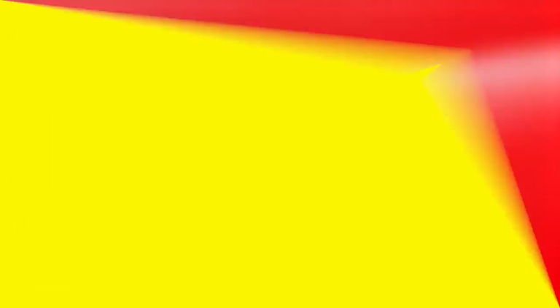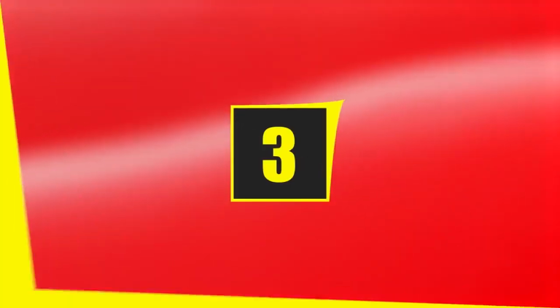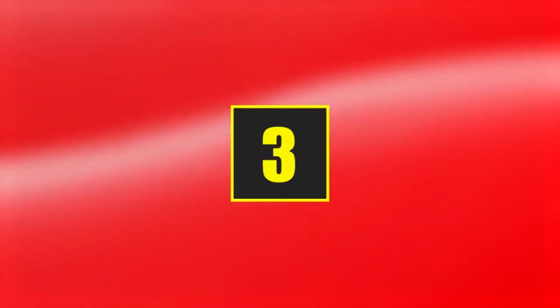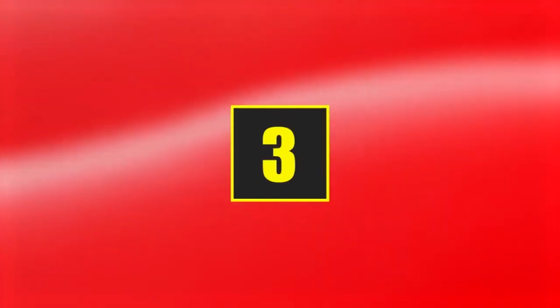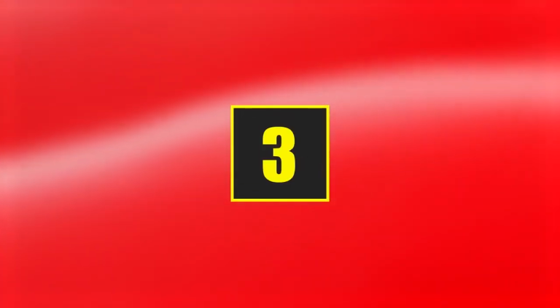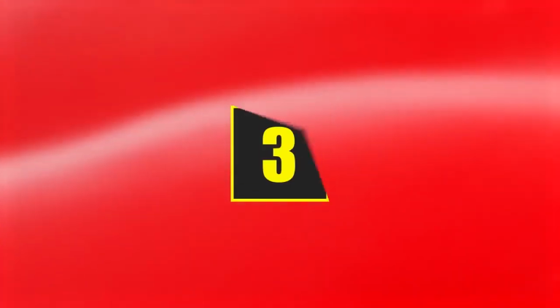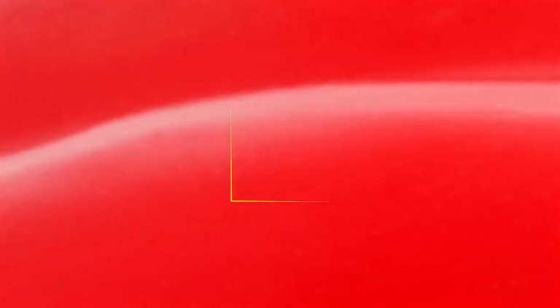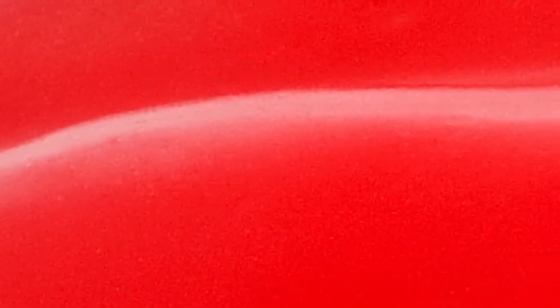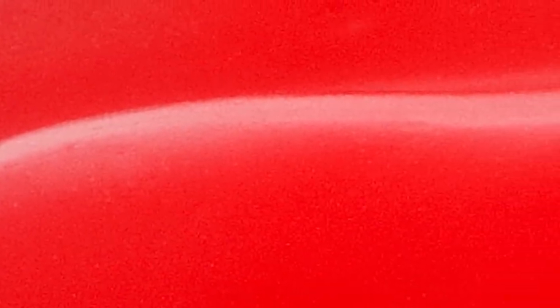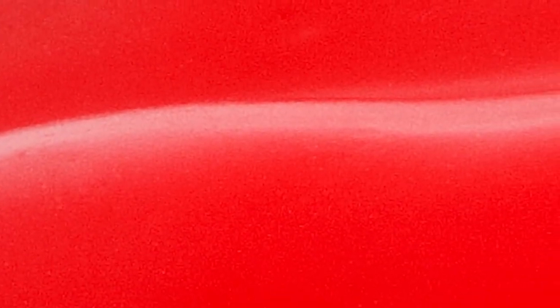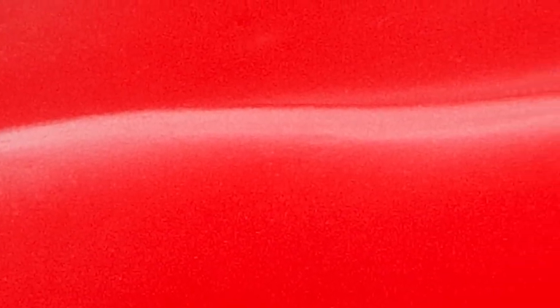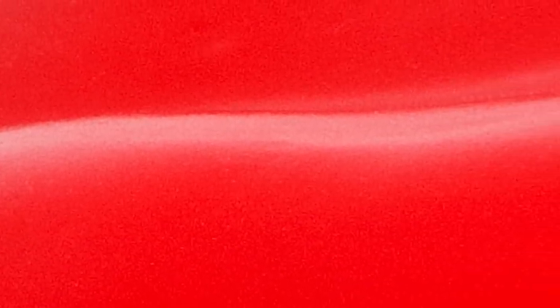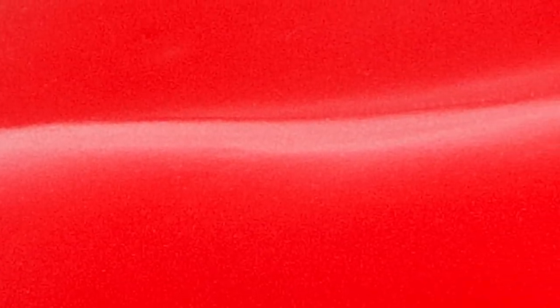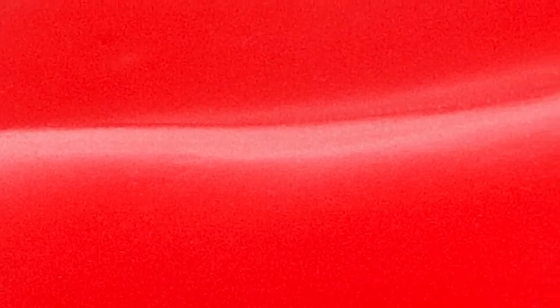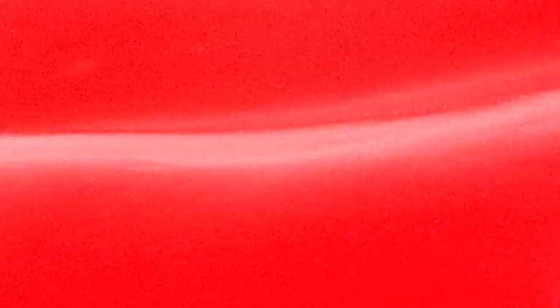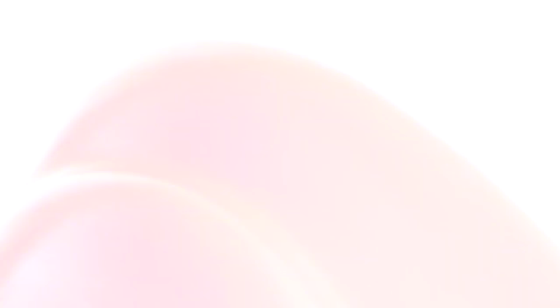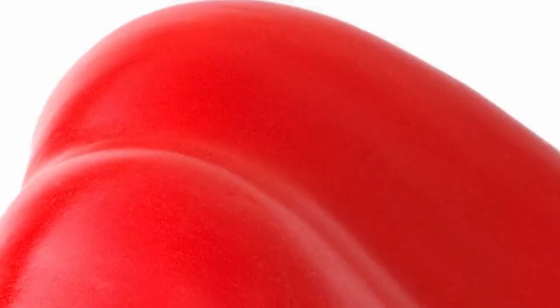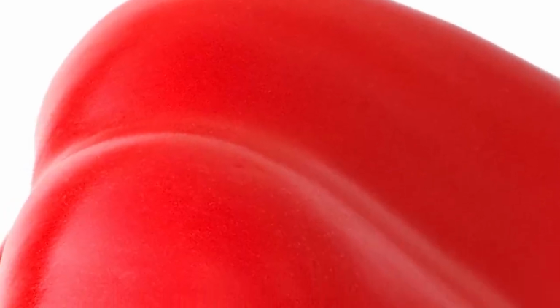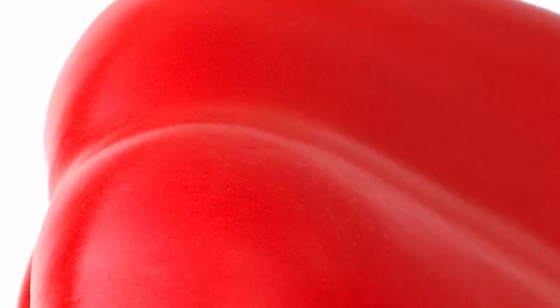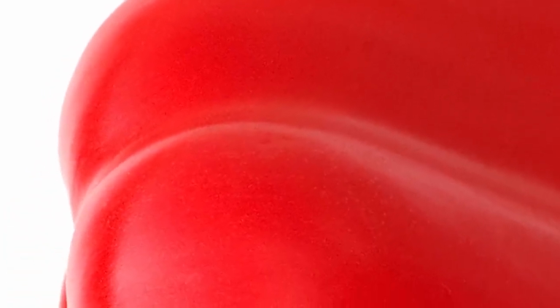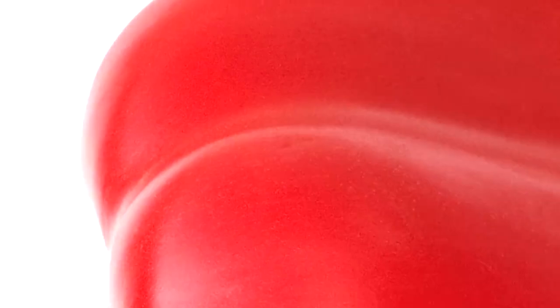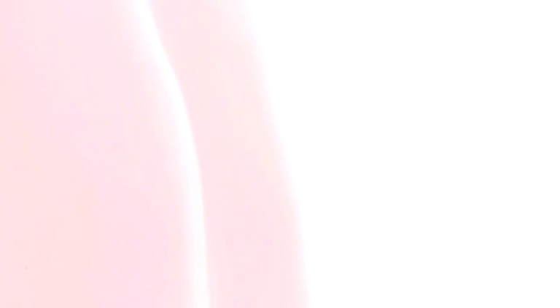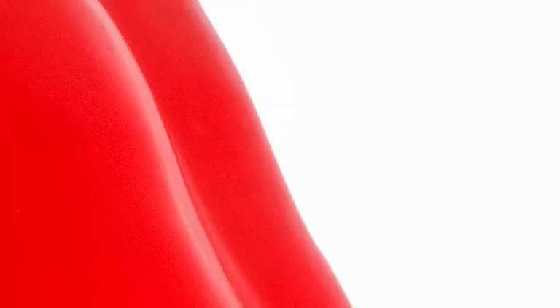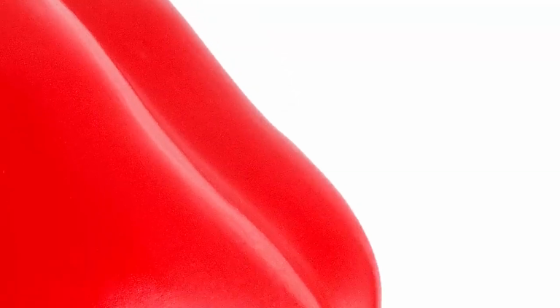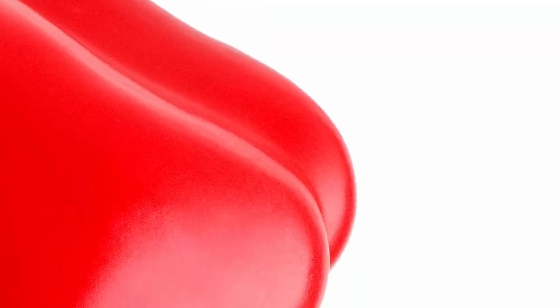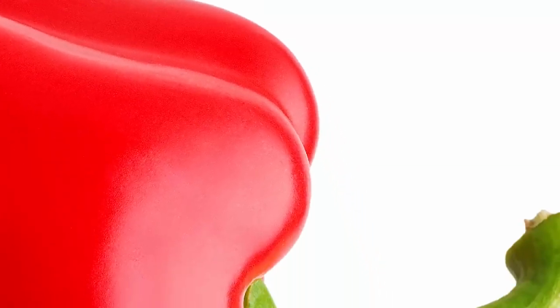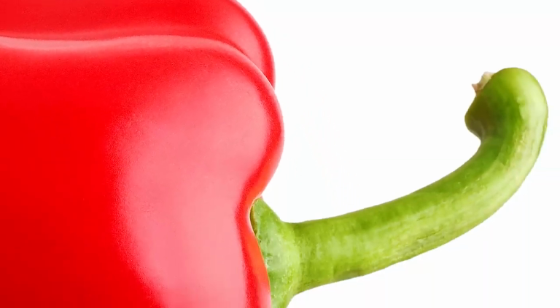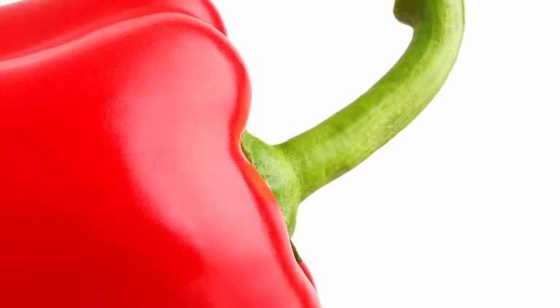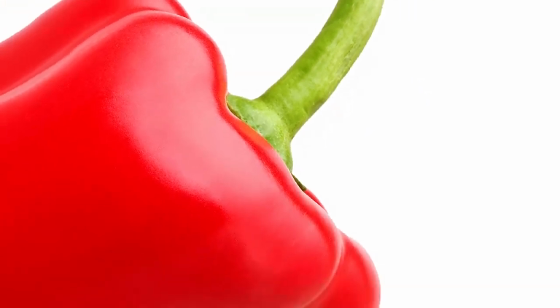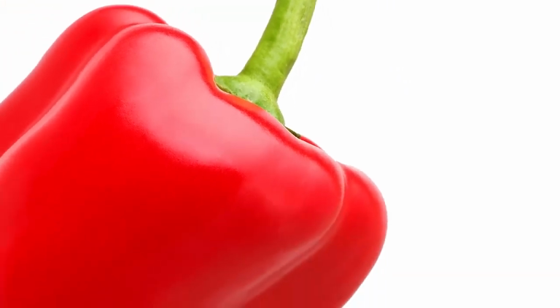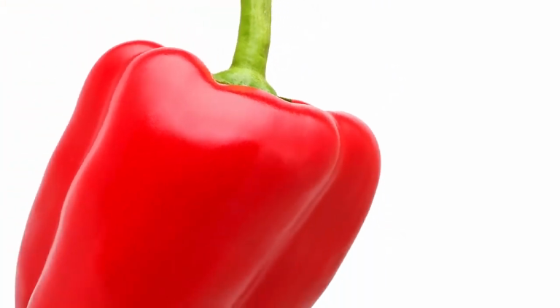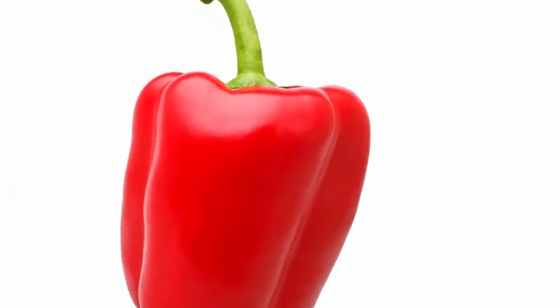Number 3. And here we have a delicious red pepper.